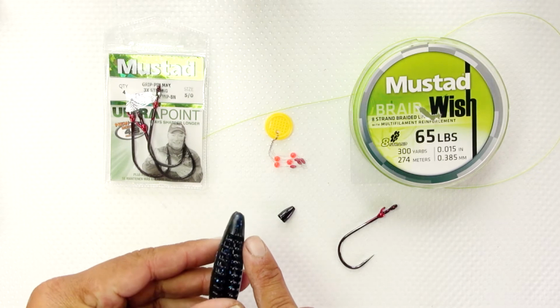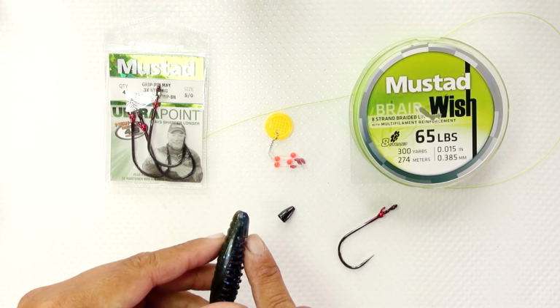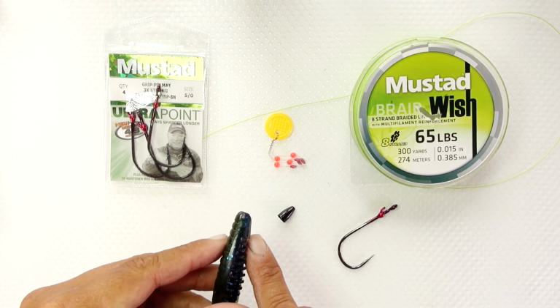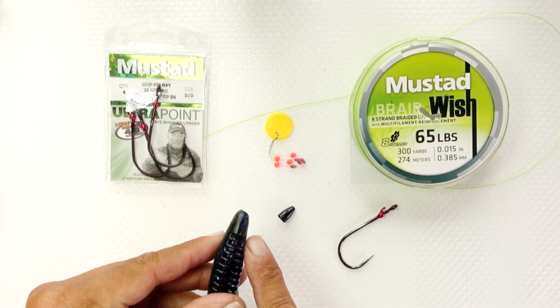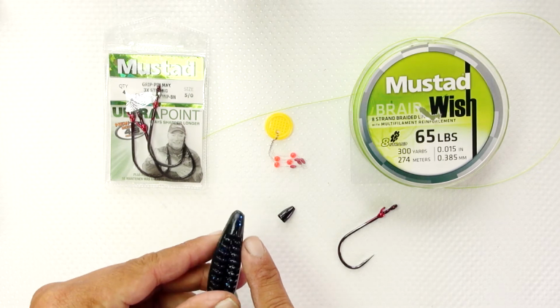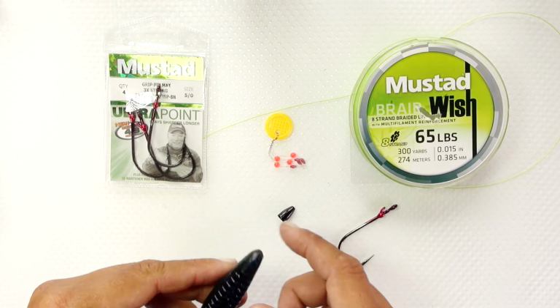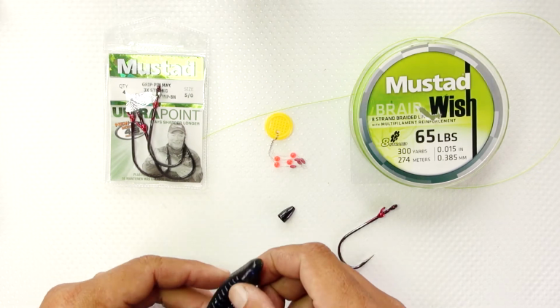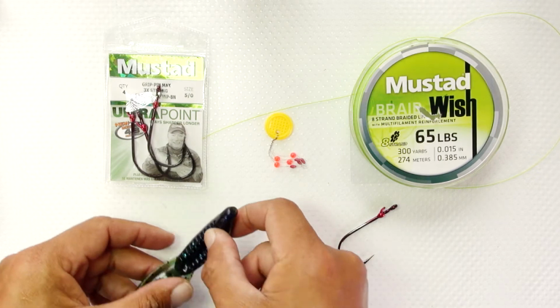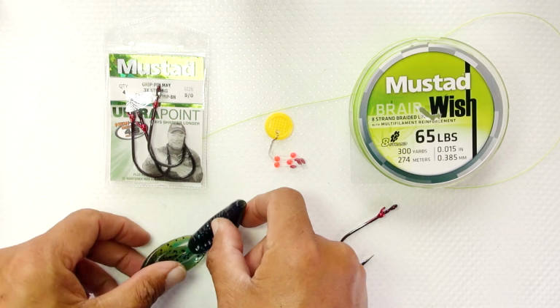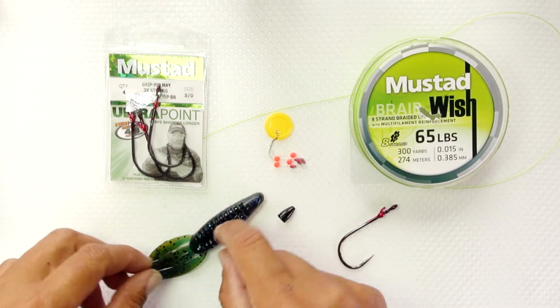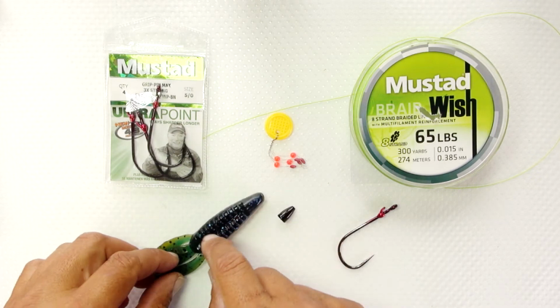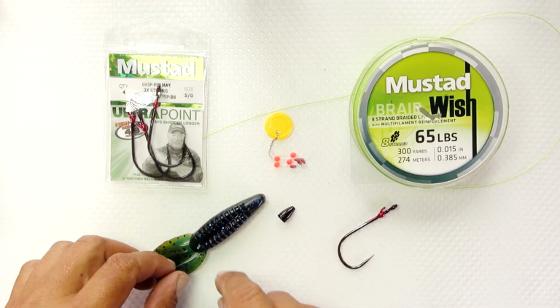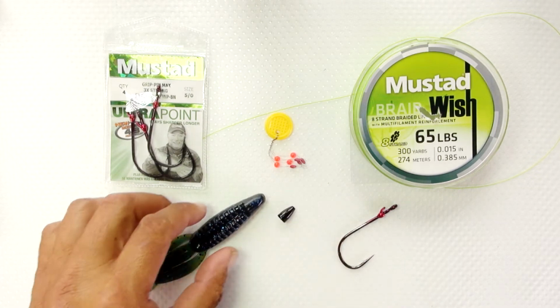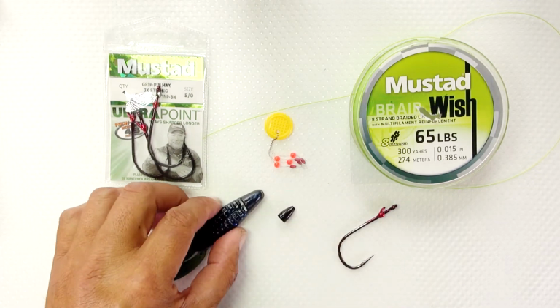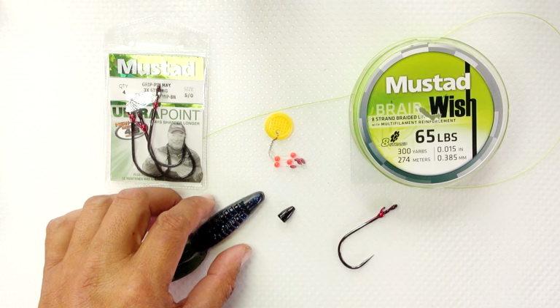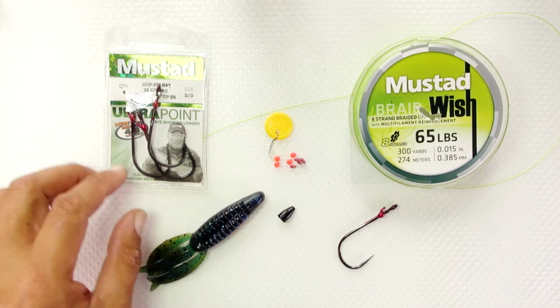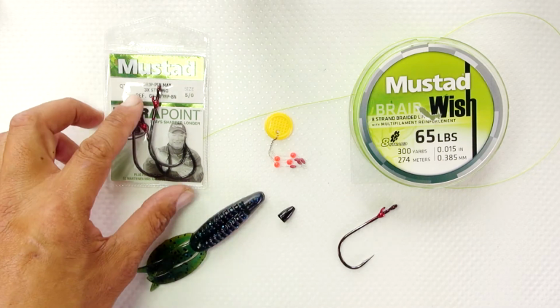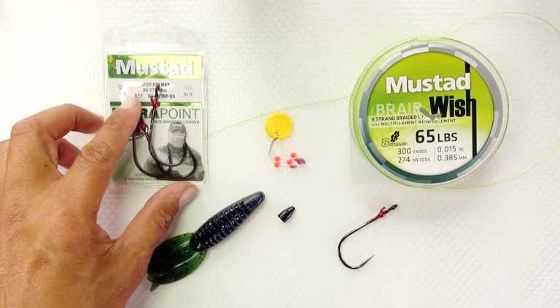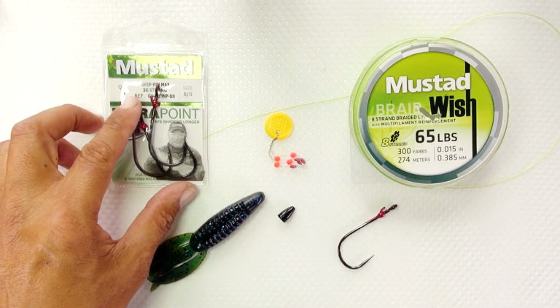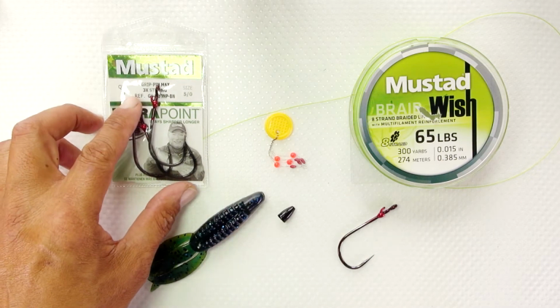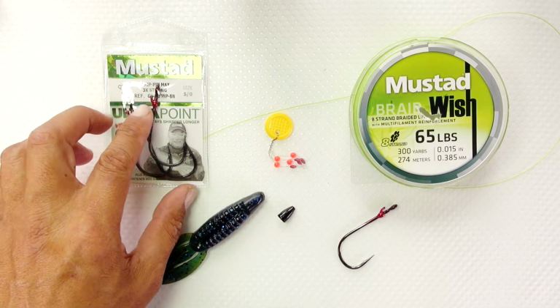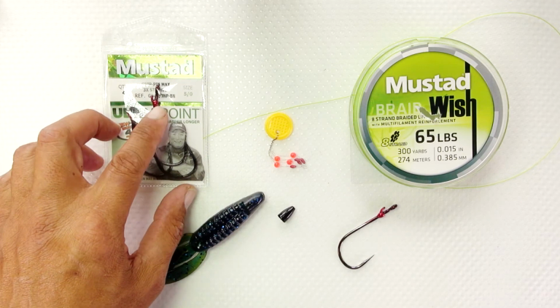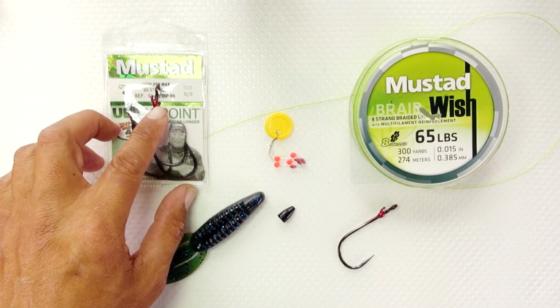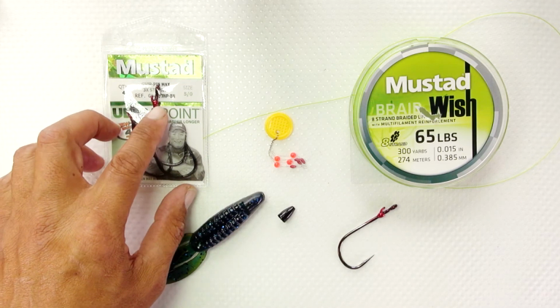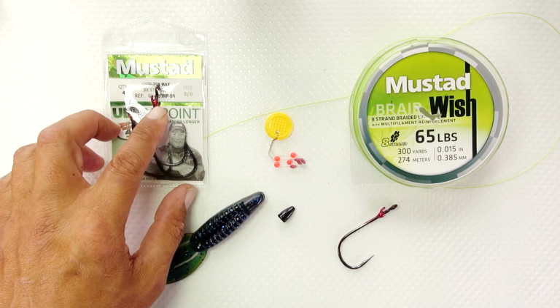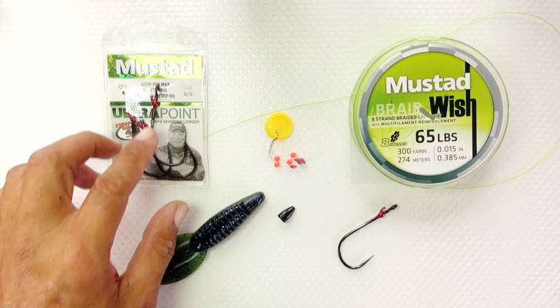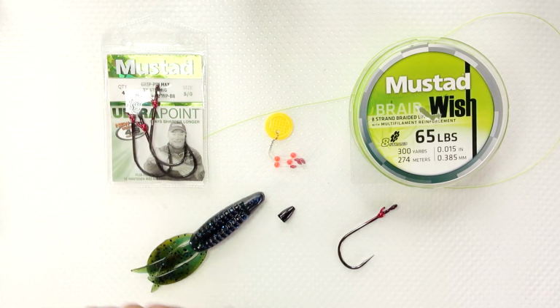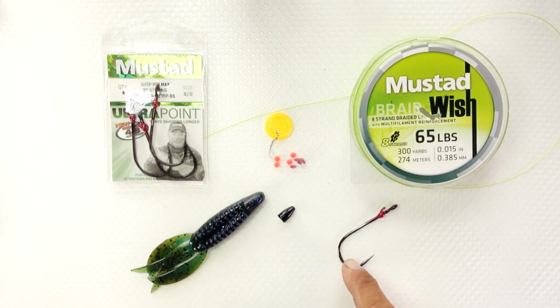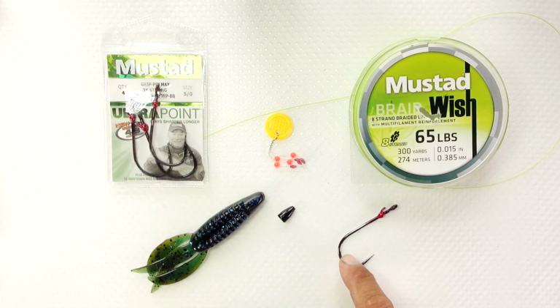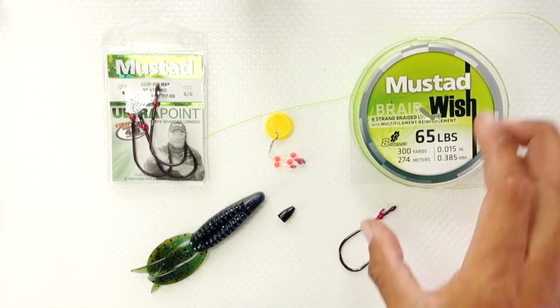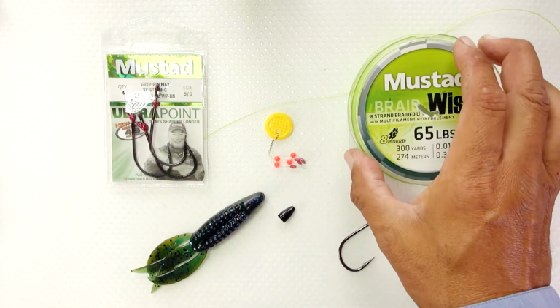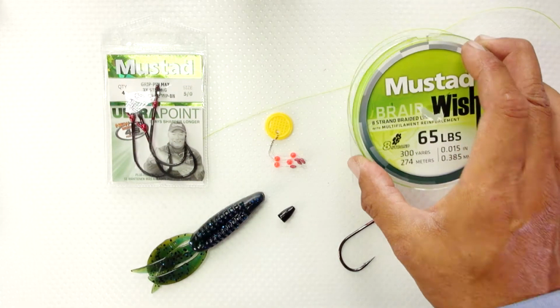The soft plastic is made specifically for these flipping hooks — as you can see there are little channels for it. Today we're using the new Mustad Grip Pin Max.